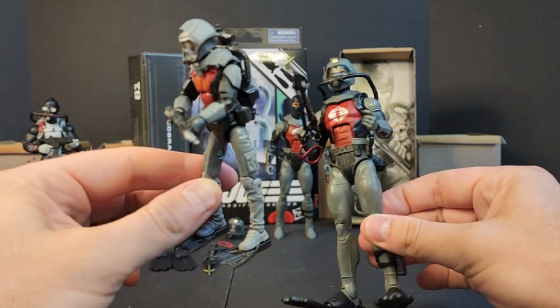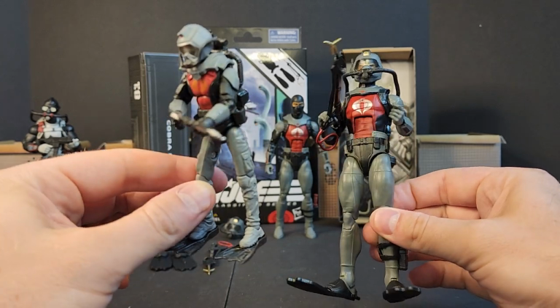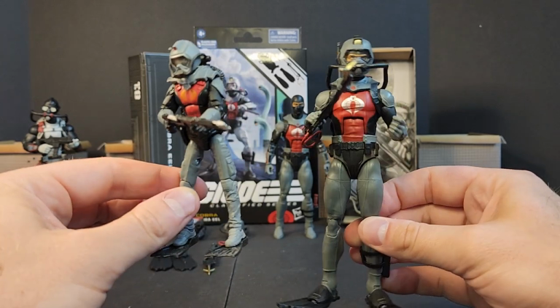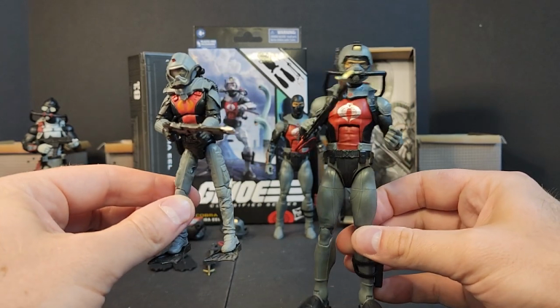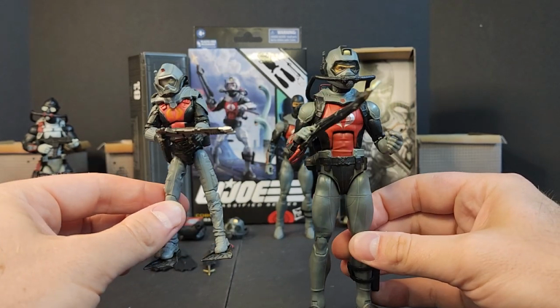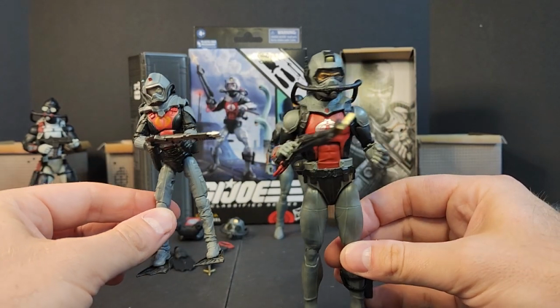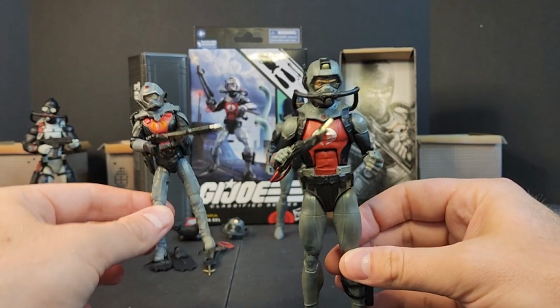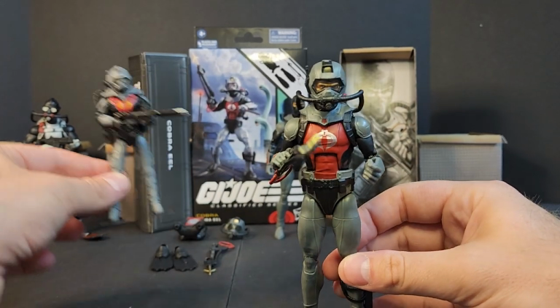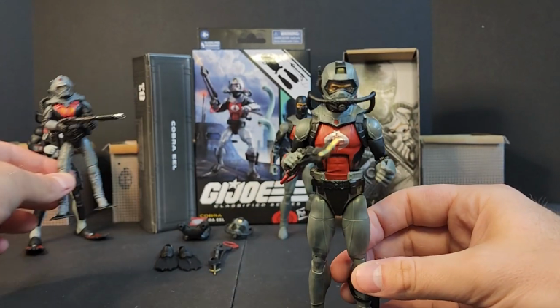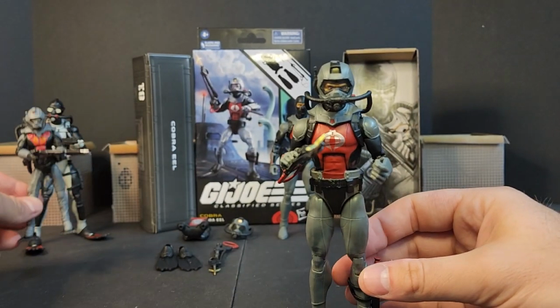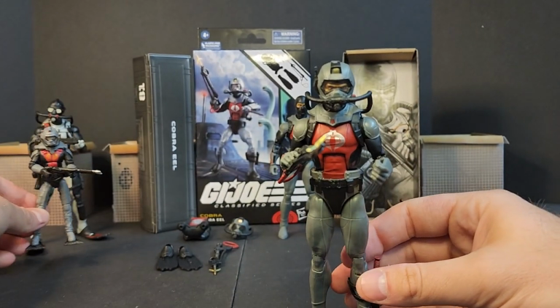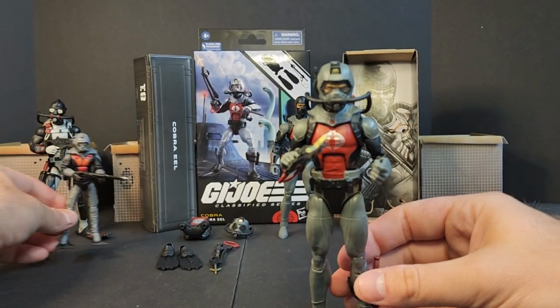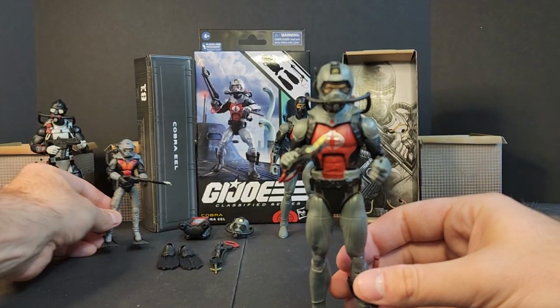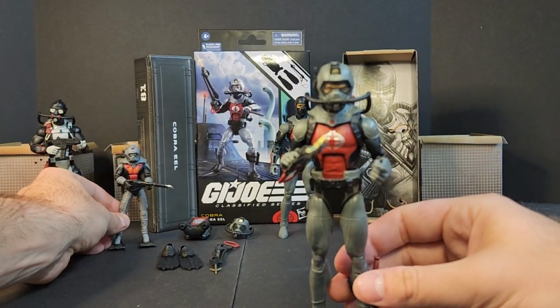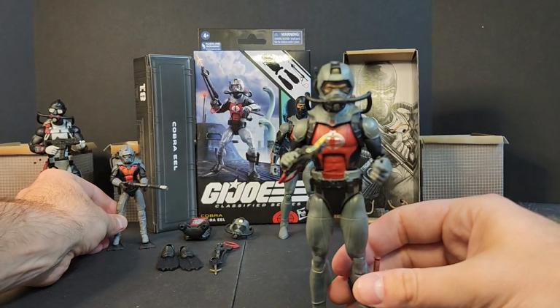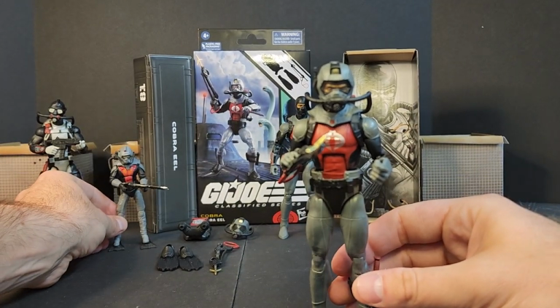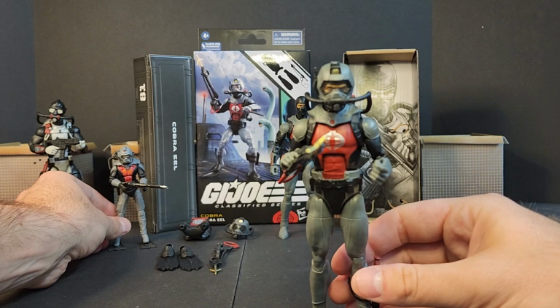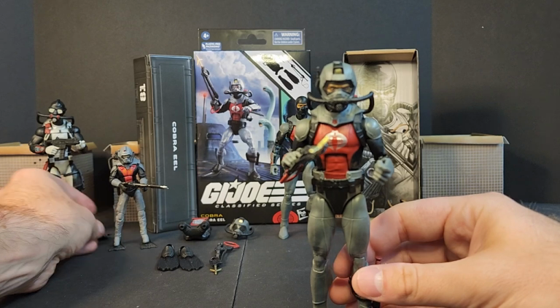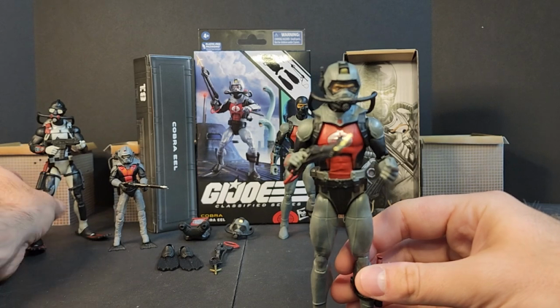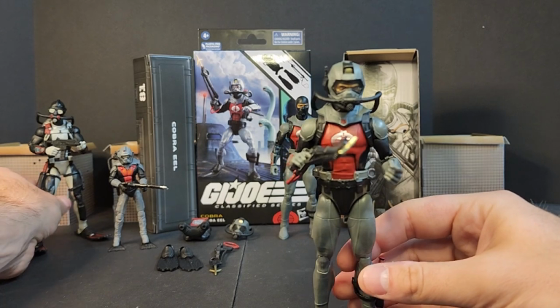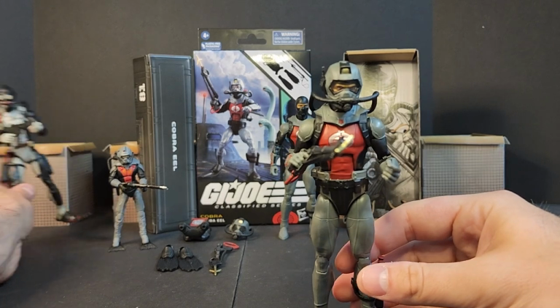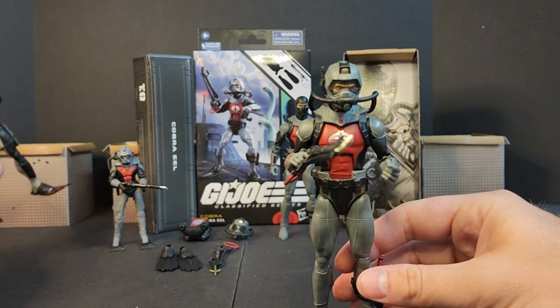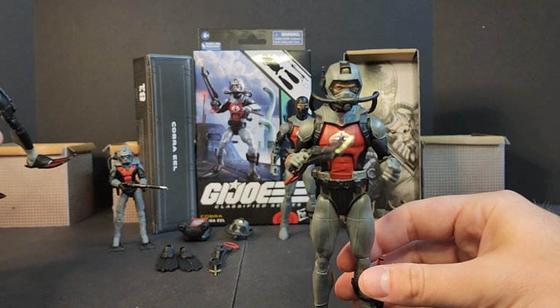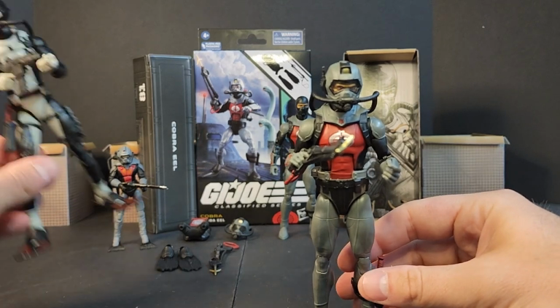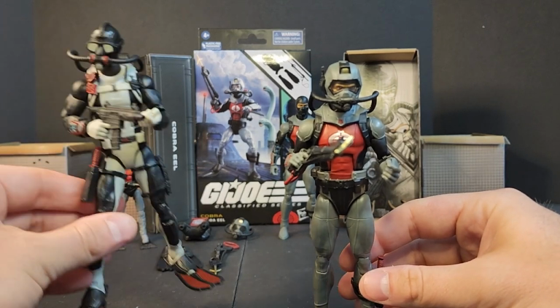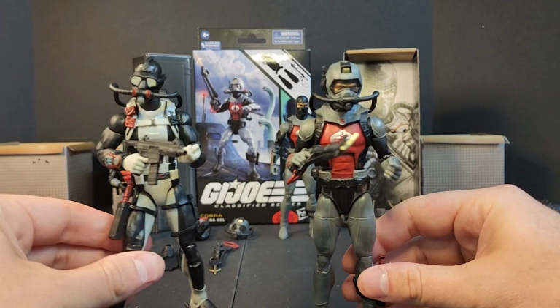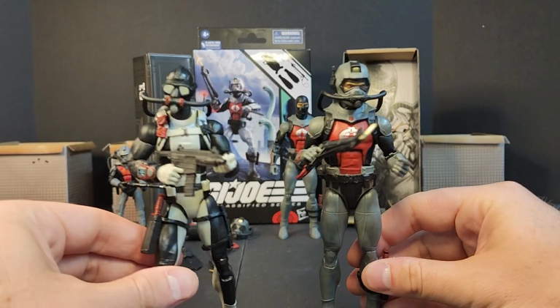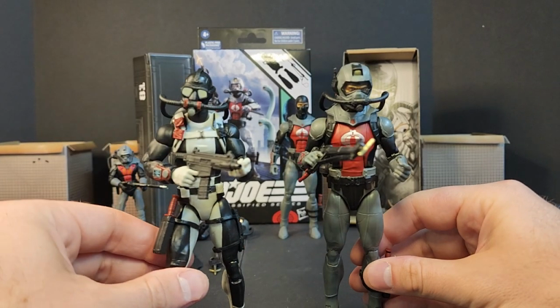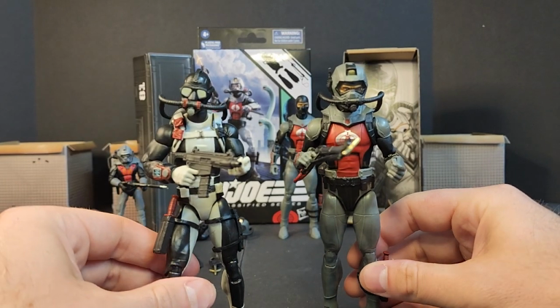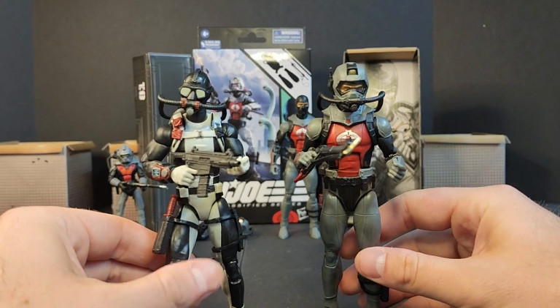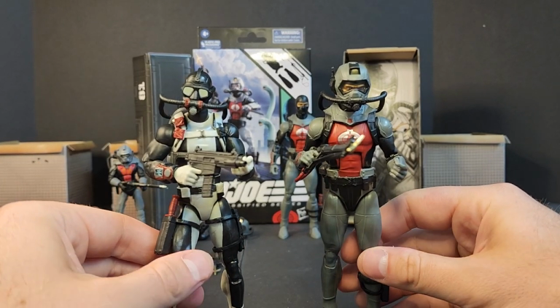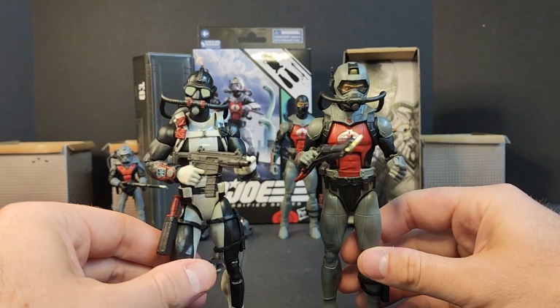I wonder if we'll get a repainted eel for Guillotine to lead the plague troopers. Let's grab Chief Torpedo and put him next to the Cobra Eel for a direct comparison.